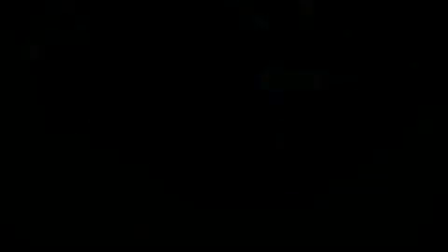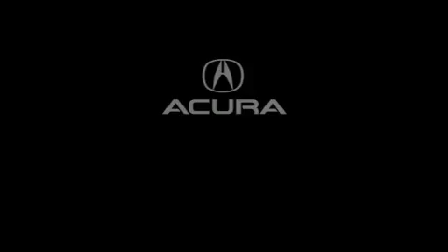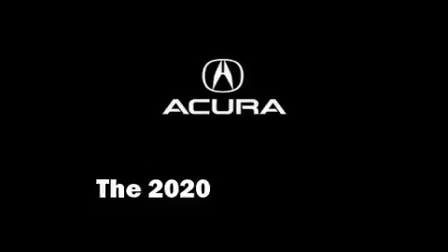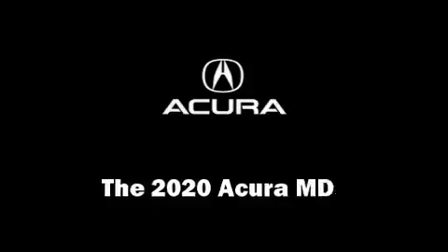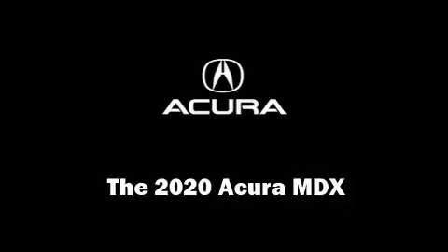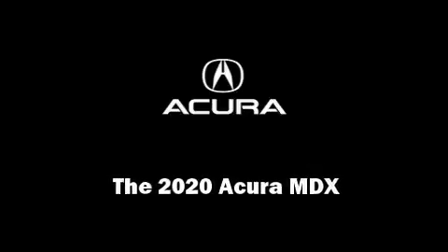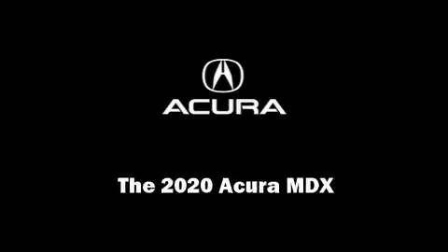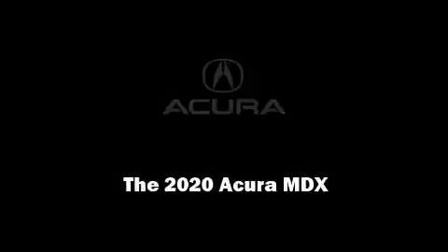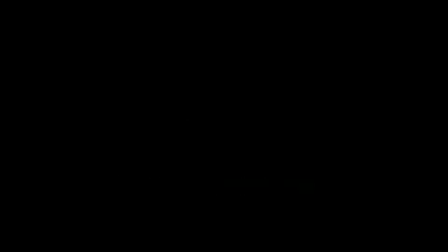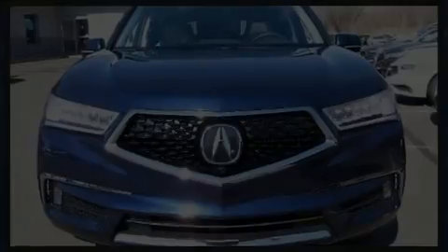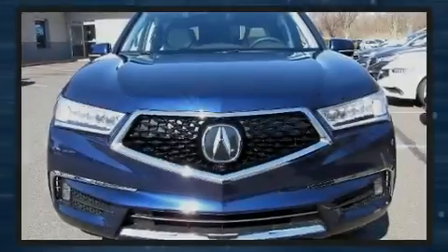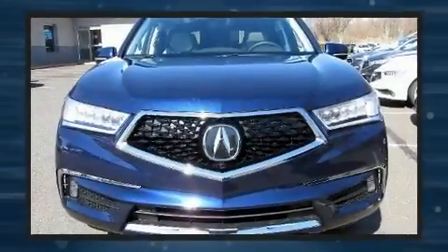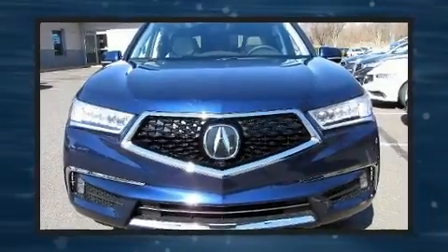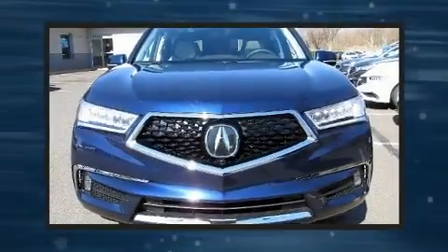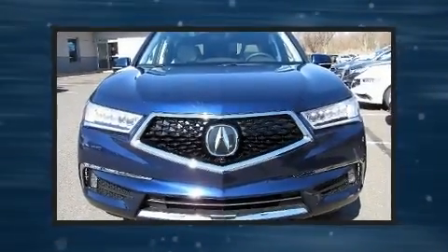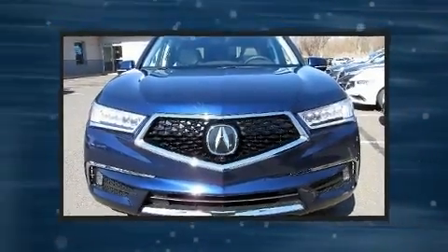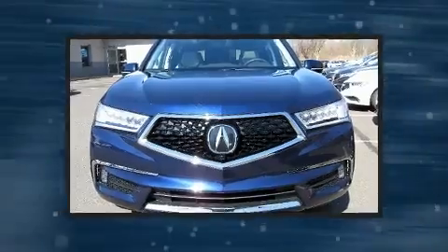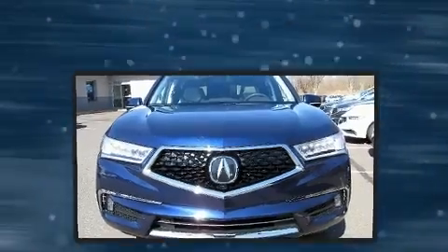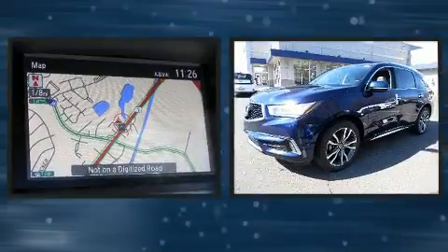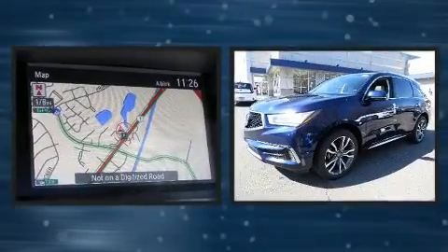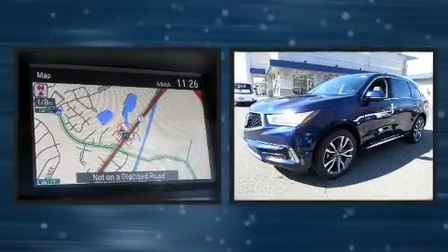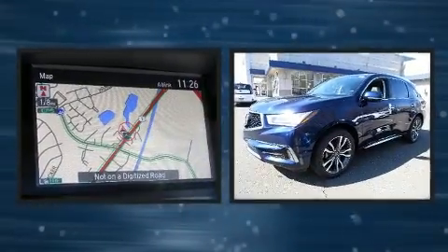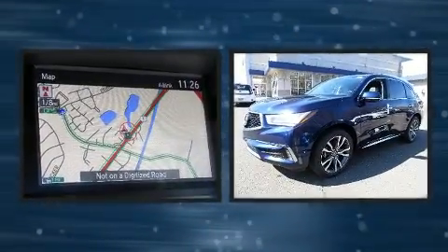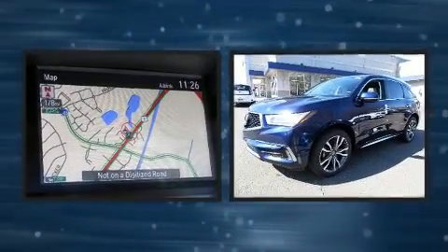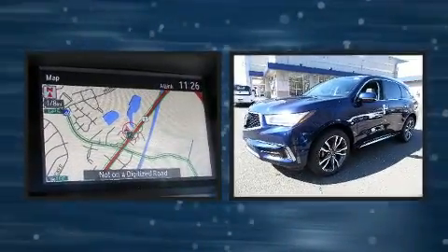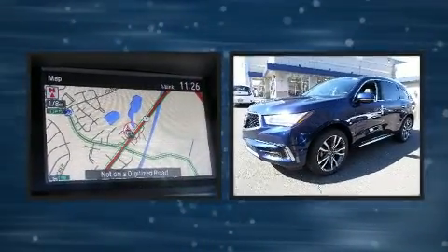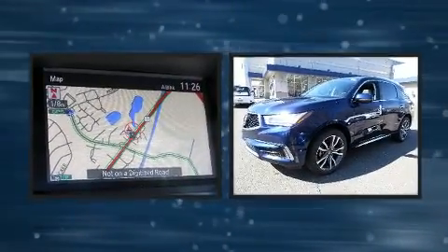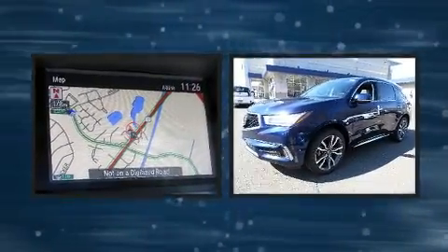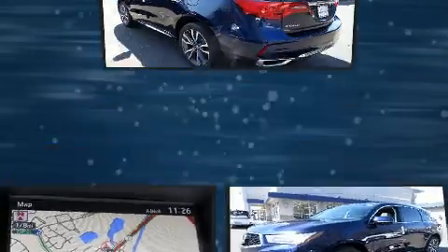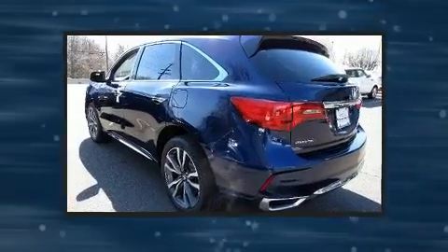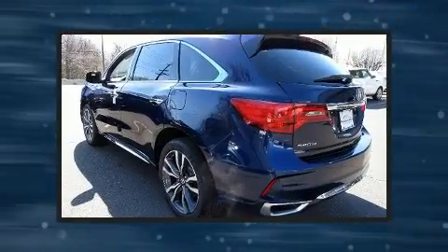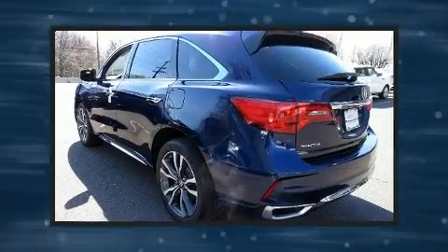Step into the 2020 Acura MDX. Under the hood you'll find a six-cylinder engine with more than 270 horsepower, and for added security, dynamic stability control supplements the drivetrain.